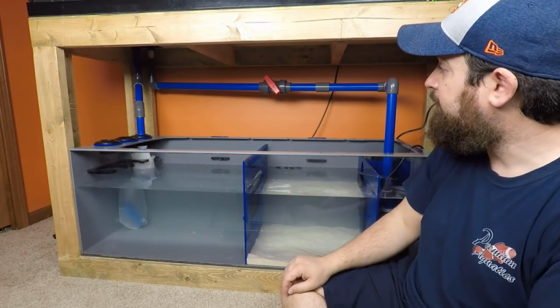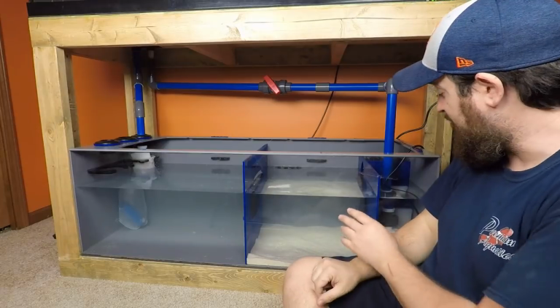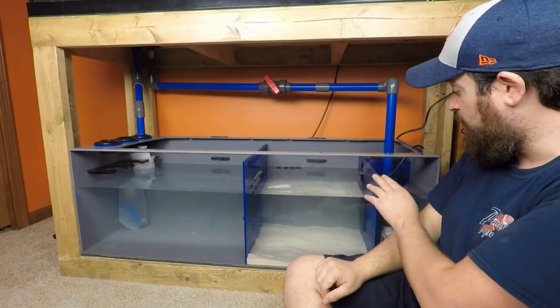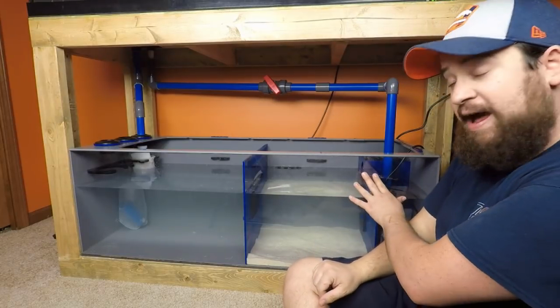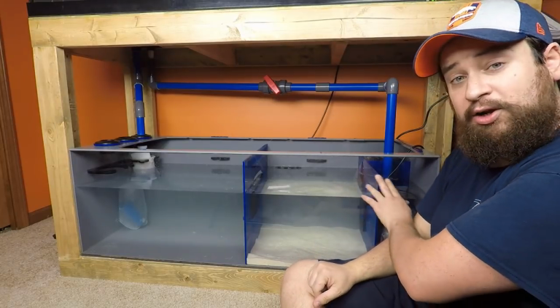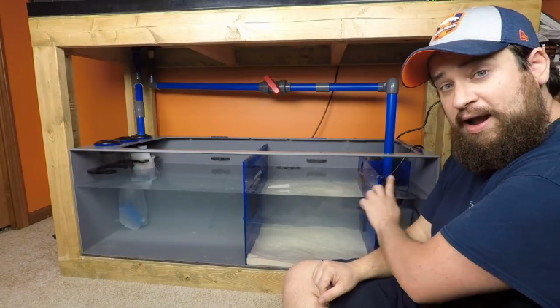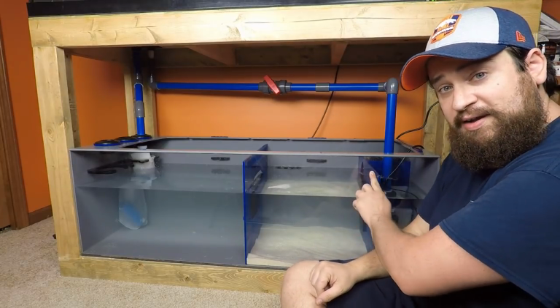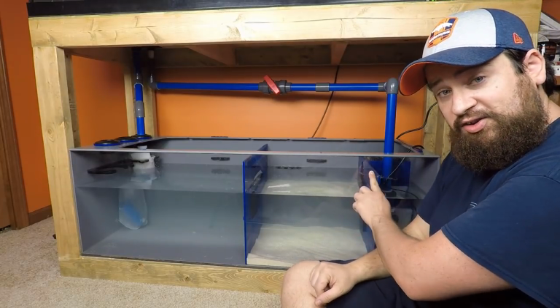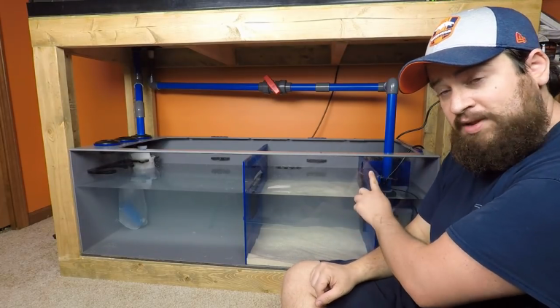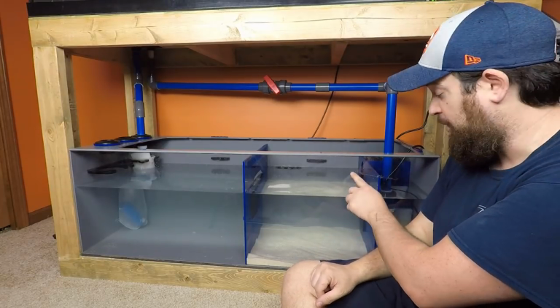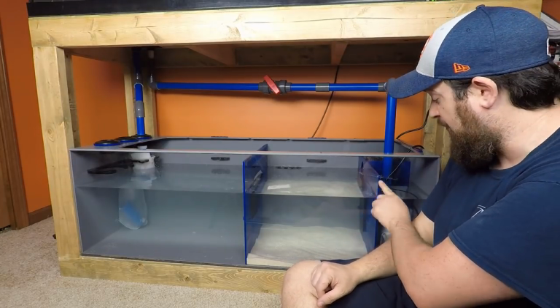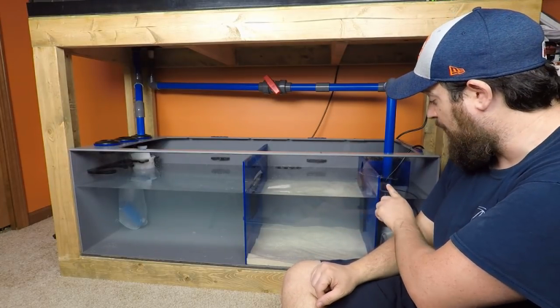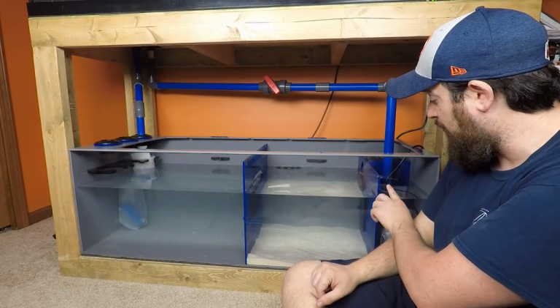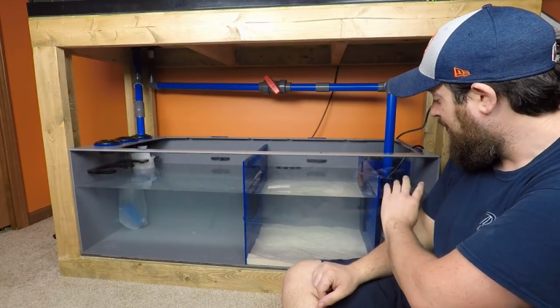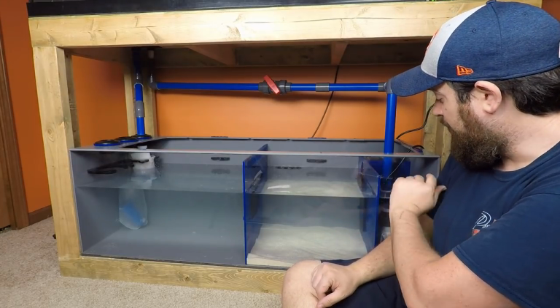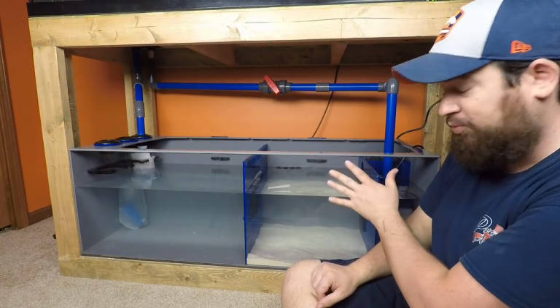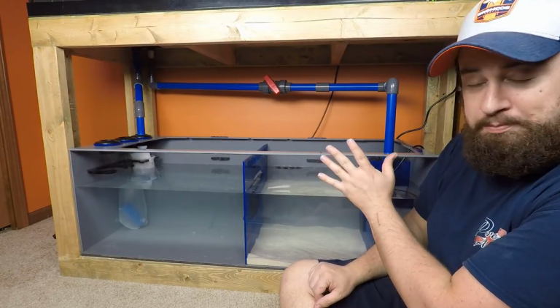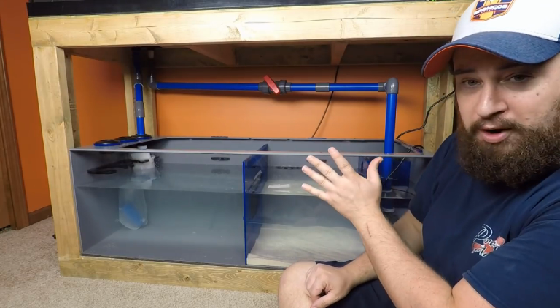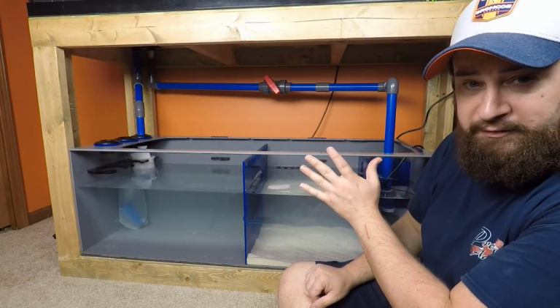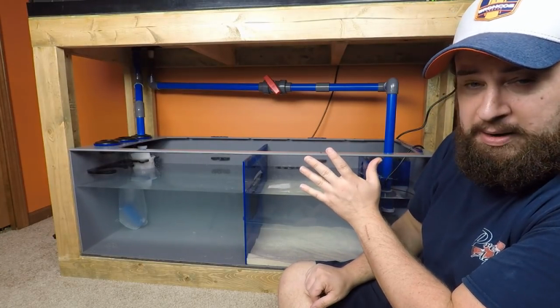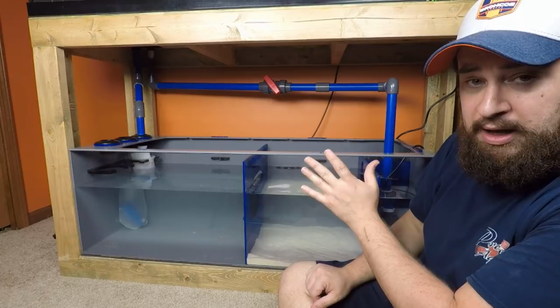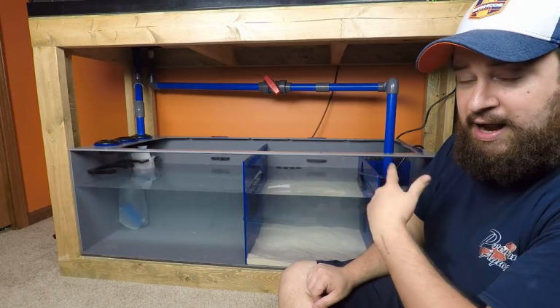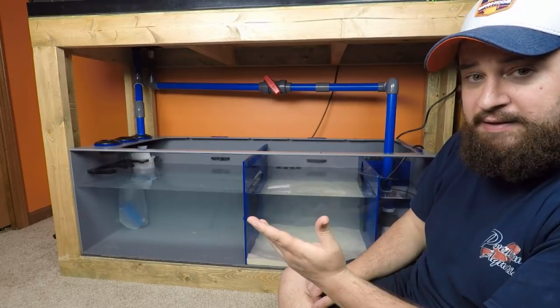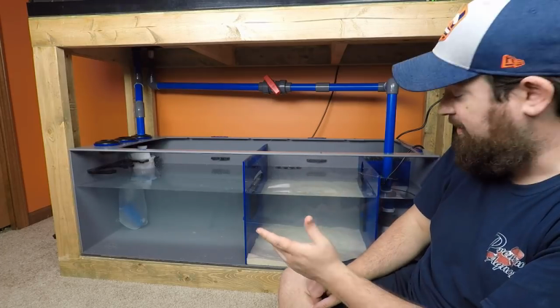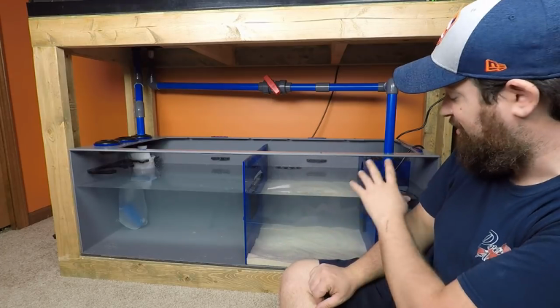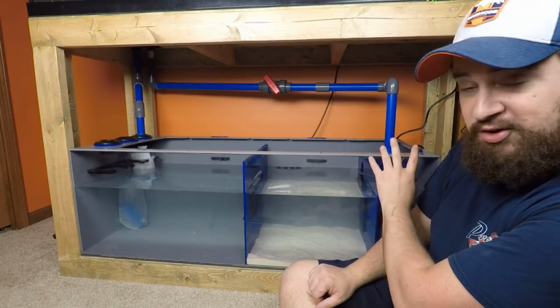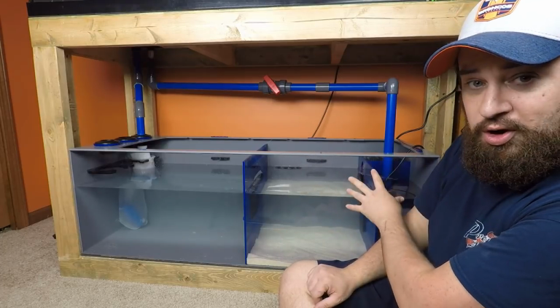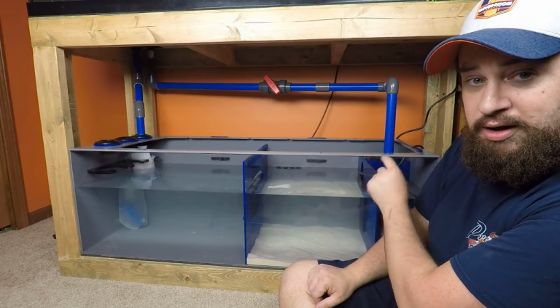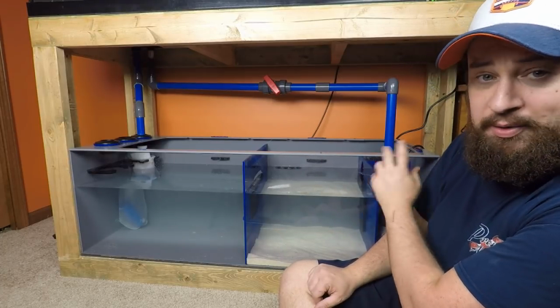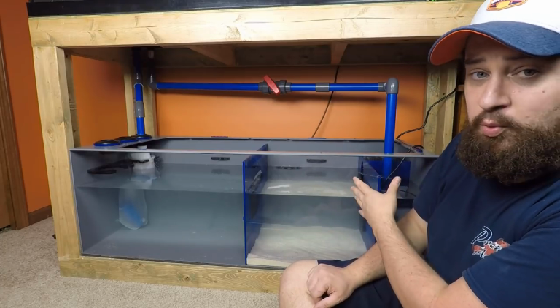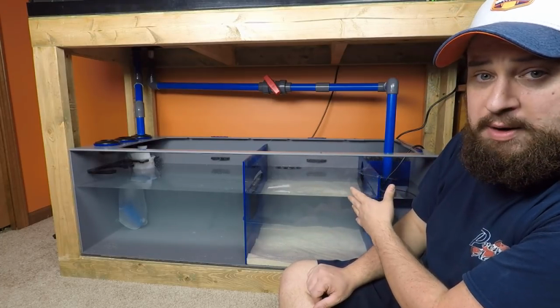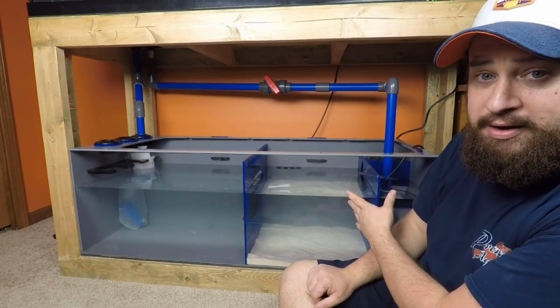I do have the crack fixed. I put JB Weld on — looks perfect to me. I love it. It's going to be strong; I don't have to worry about it.